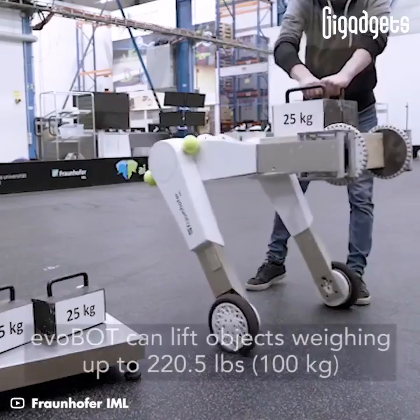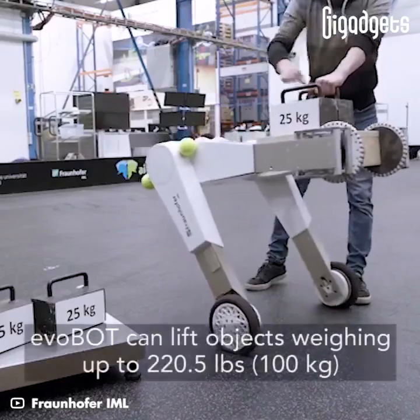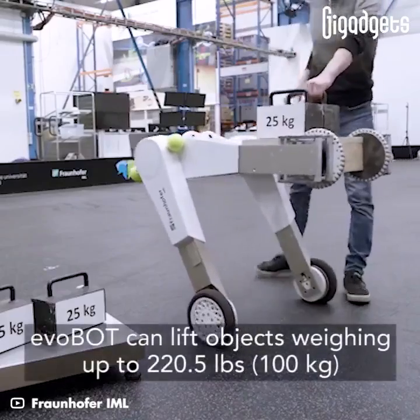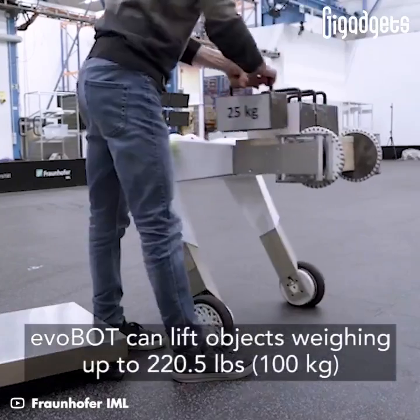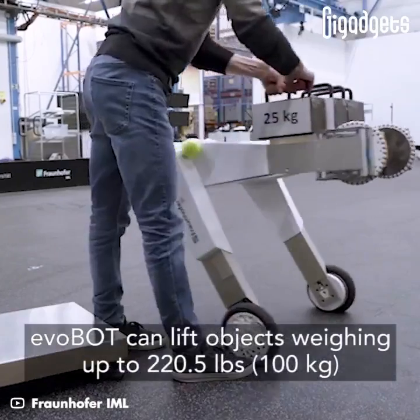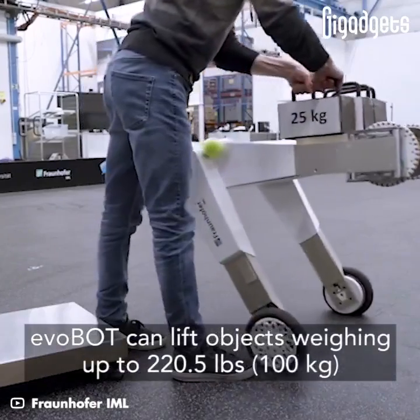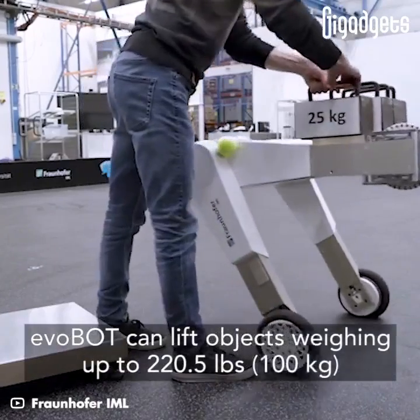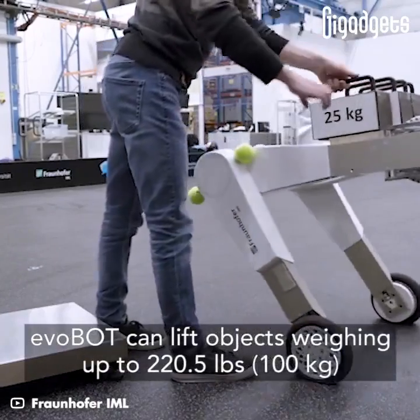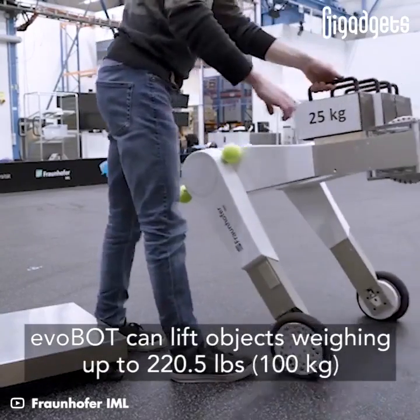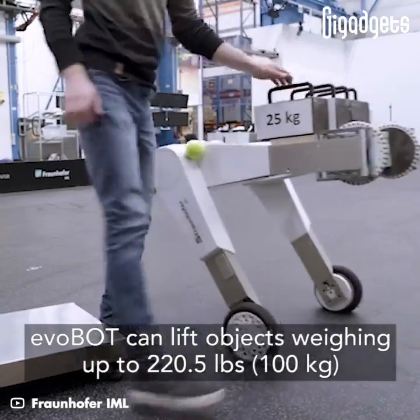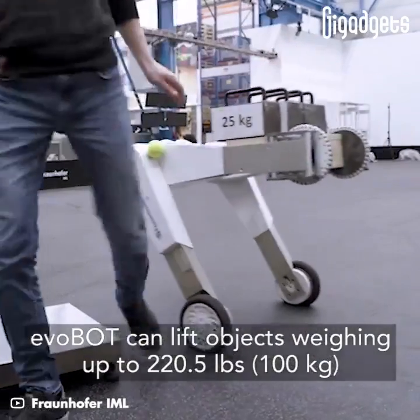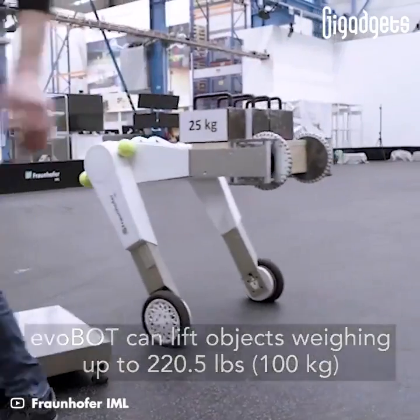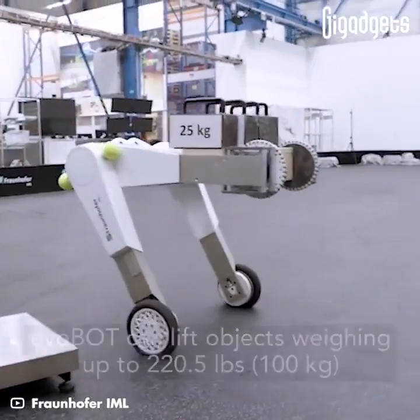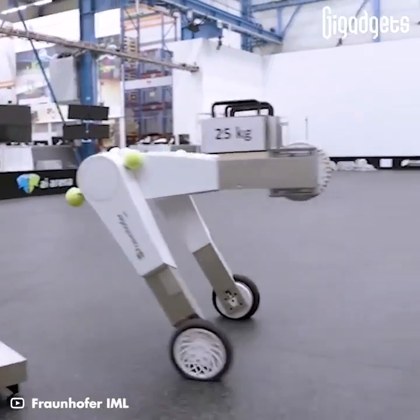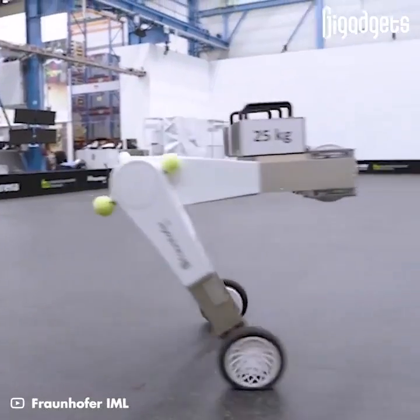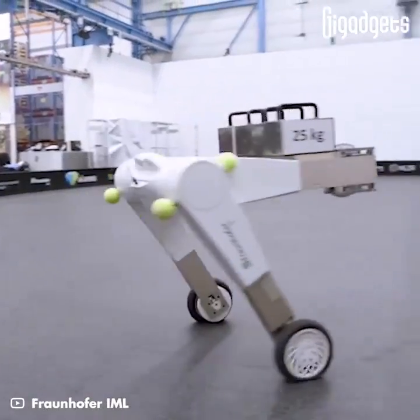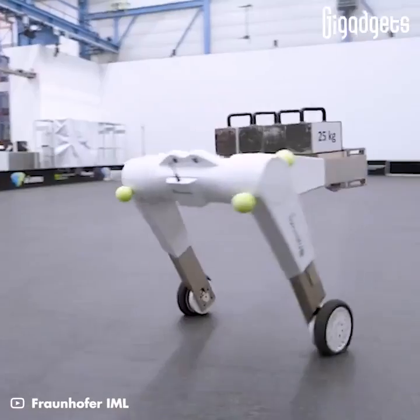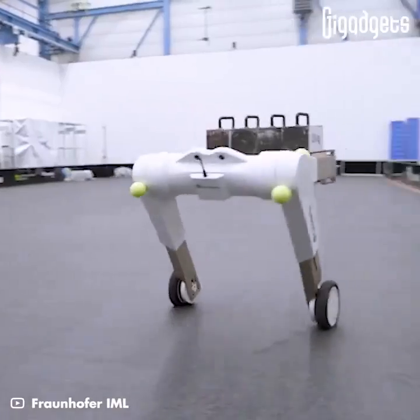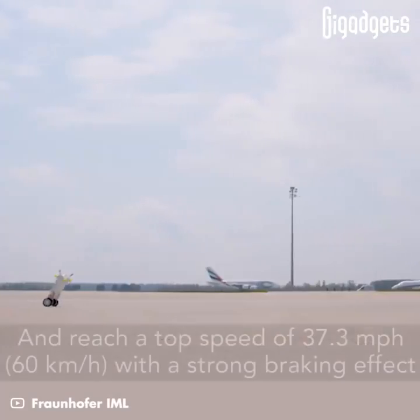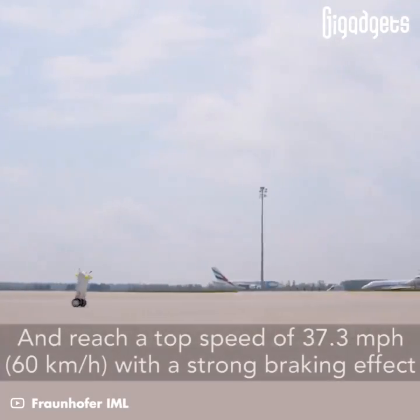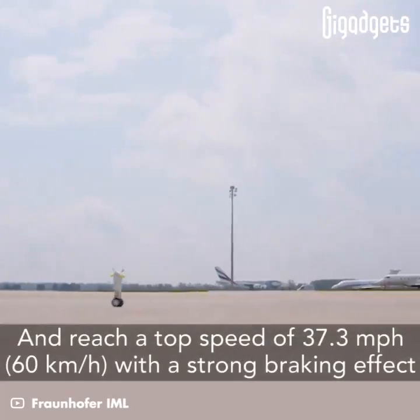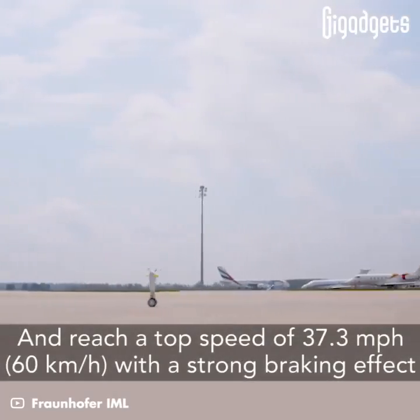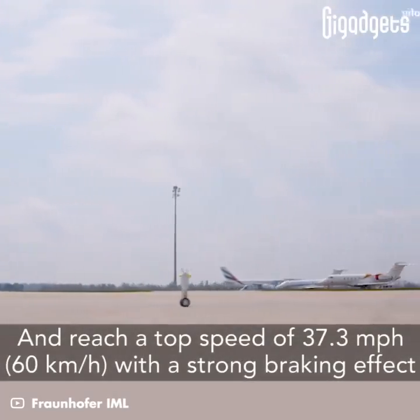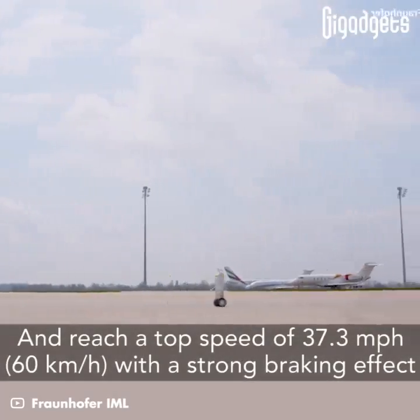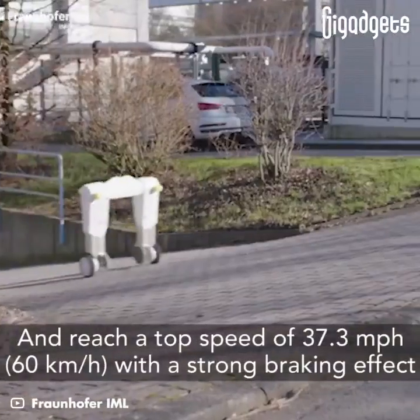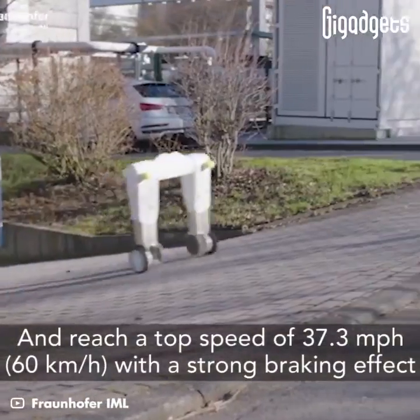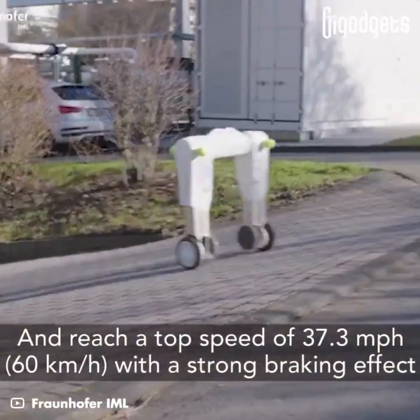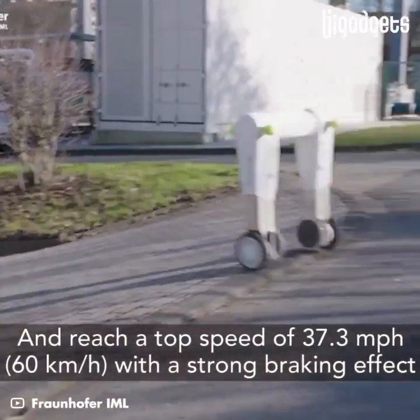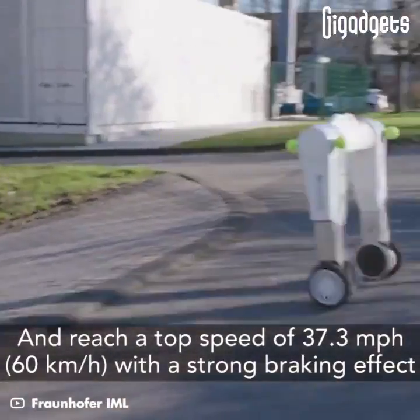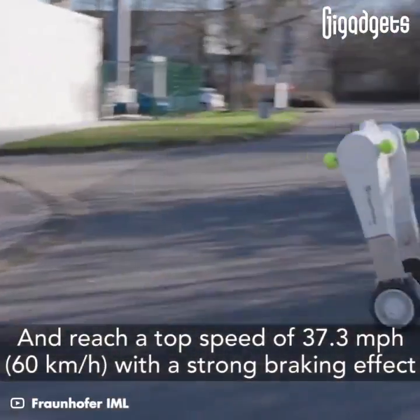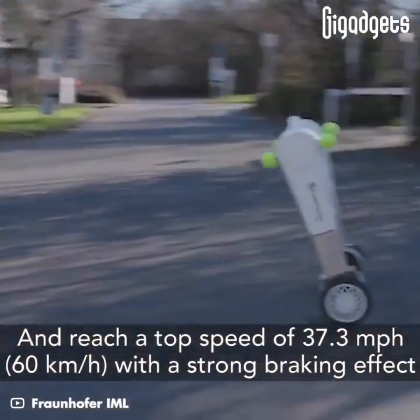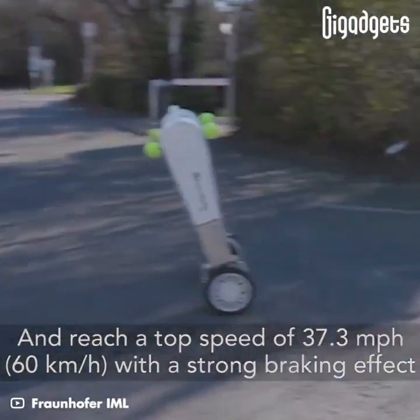EvoBot can lift objects weighing up to 220.5 pounds and reach a top speed of 37.3 miles per hour with a strong braking effect.